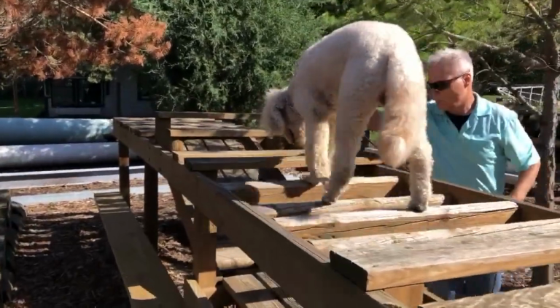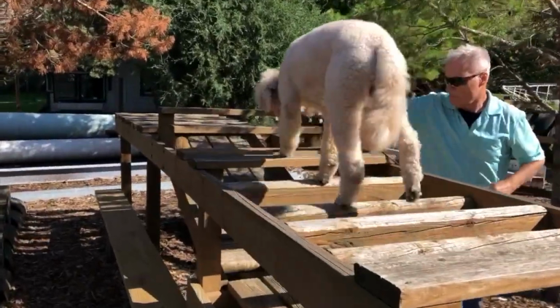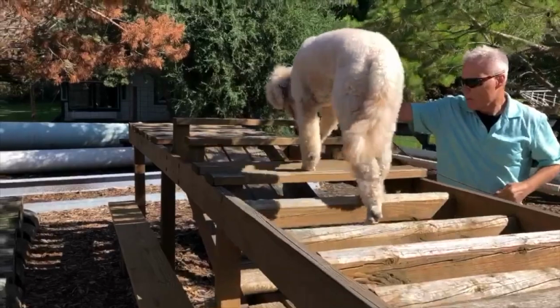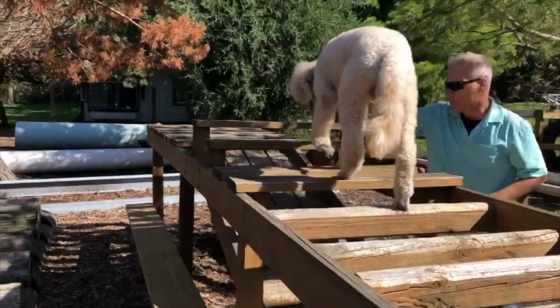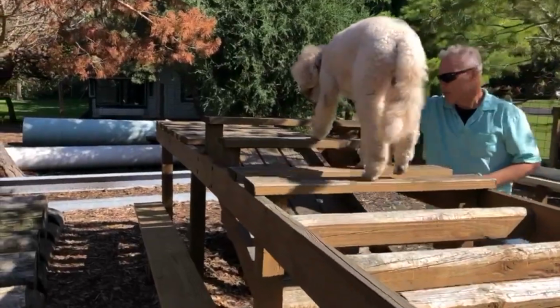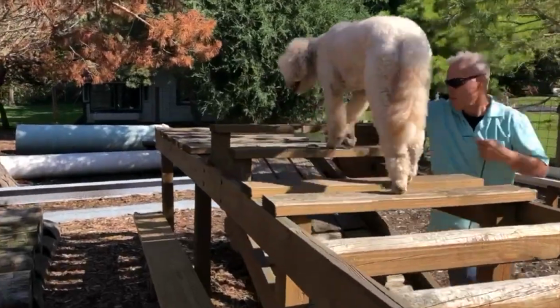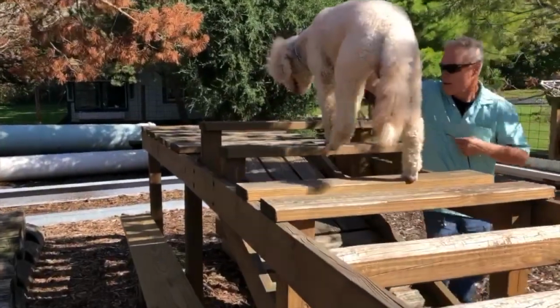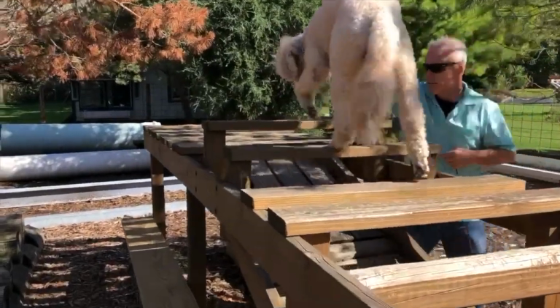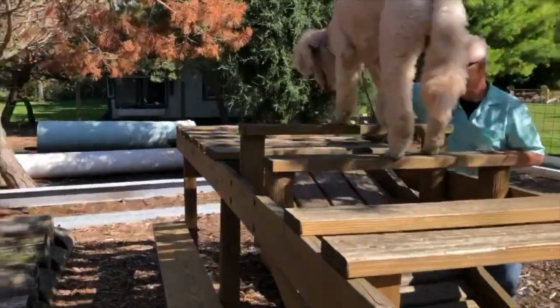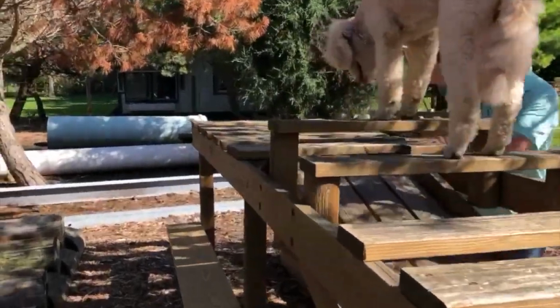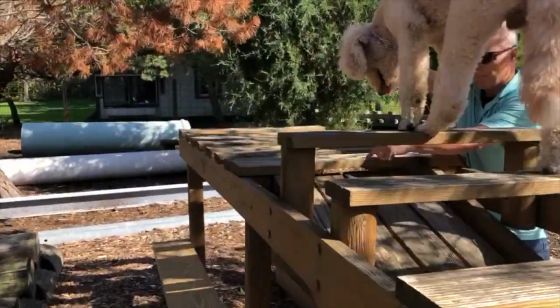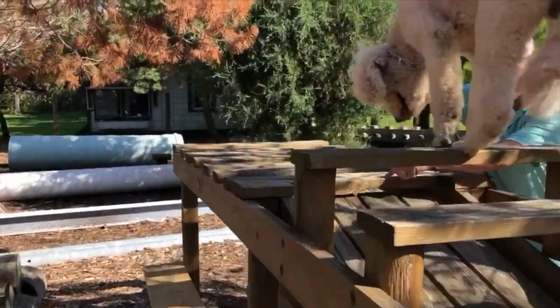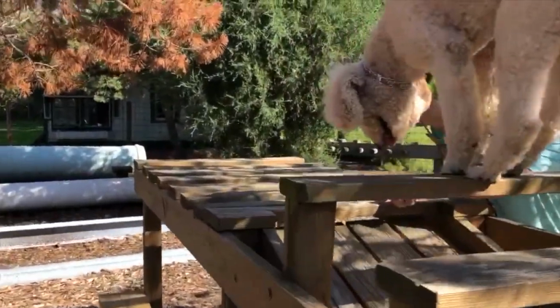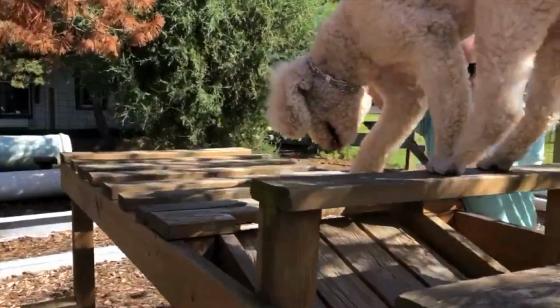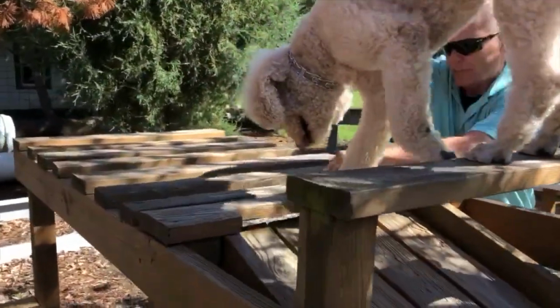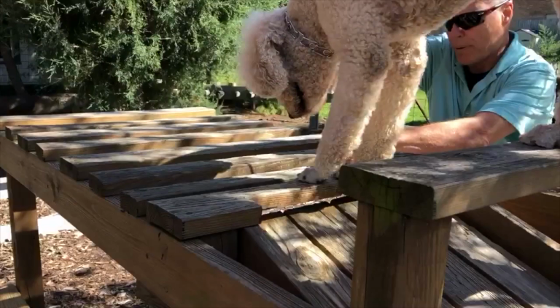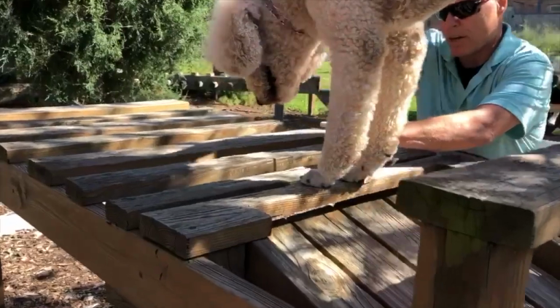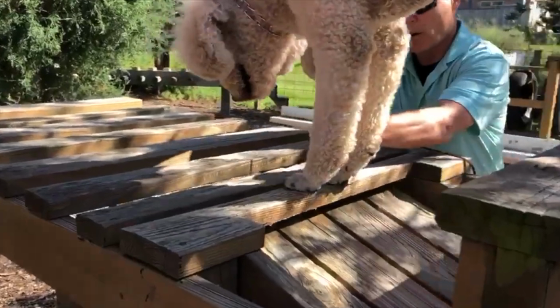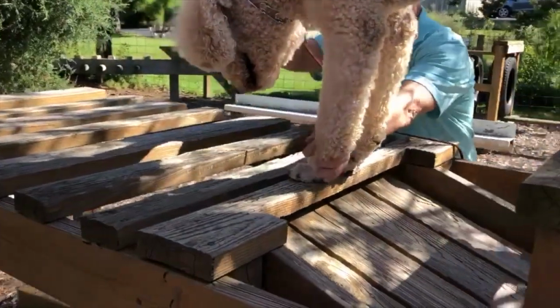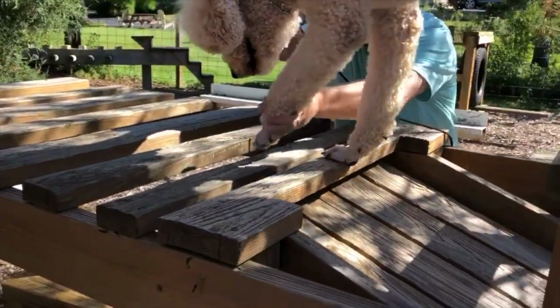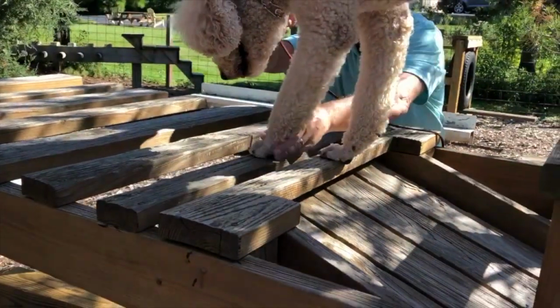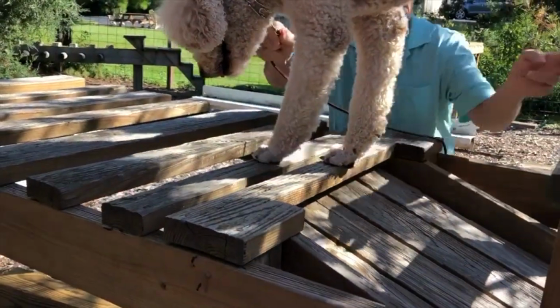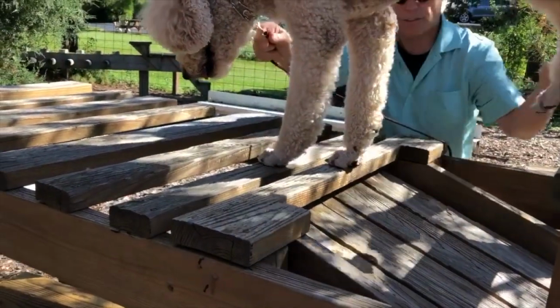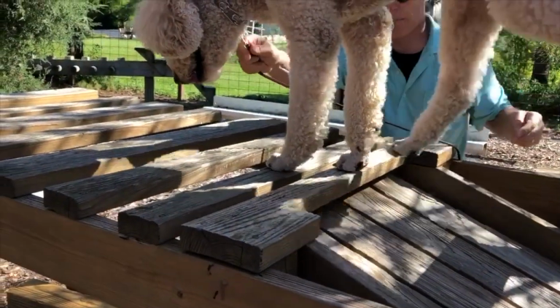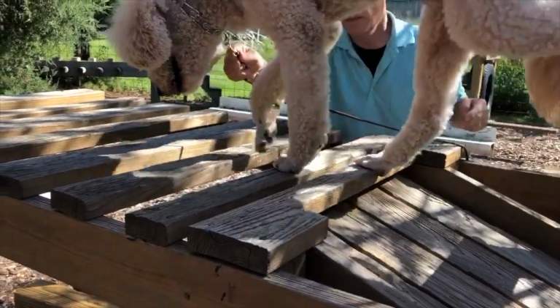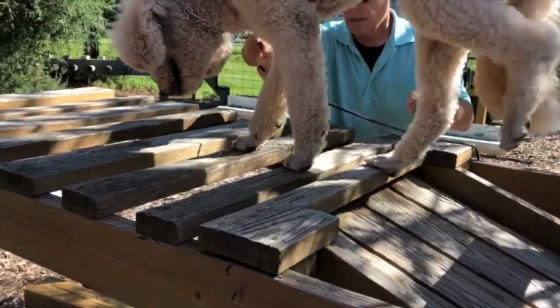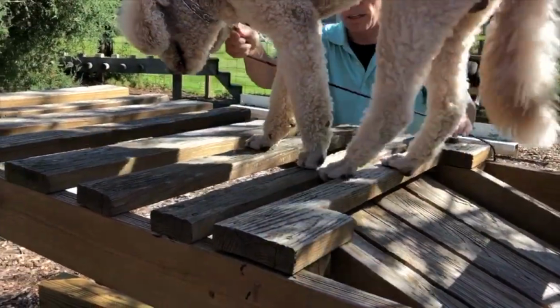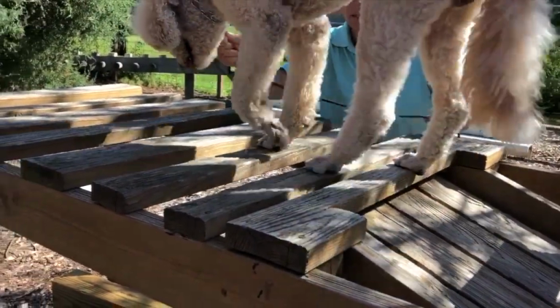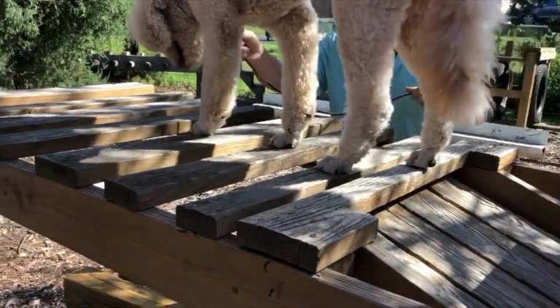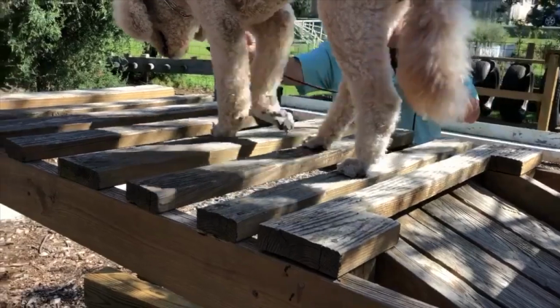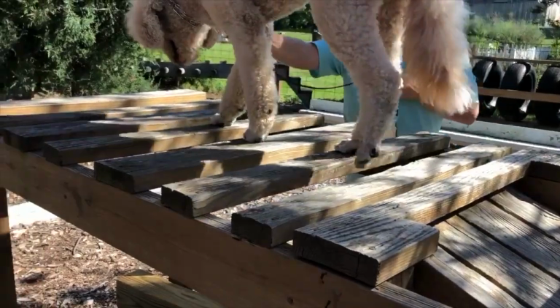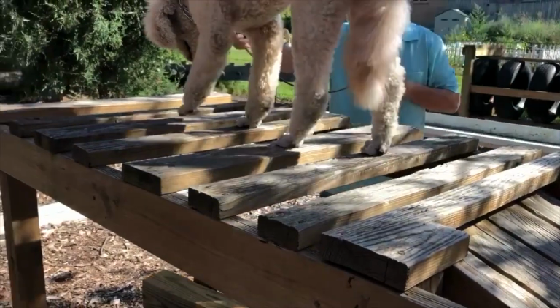Remember to keep your dog in the center of the obstacle. Returning on the flat boards, you want to touch every step. Nugget has trouble here and I'm correcting both his front and his back foot, then he goes into a pattern step.